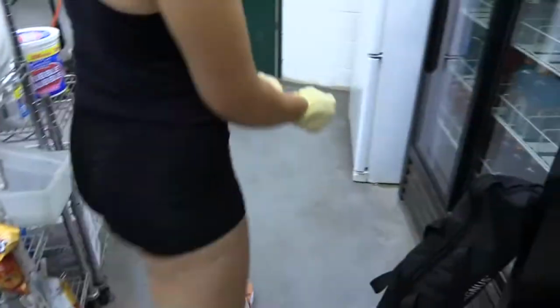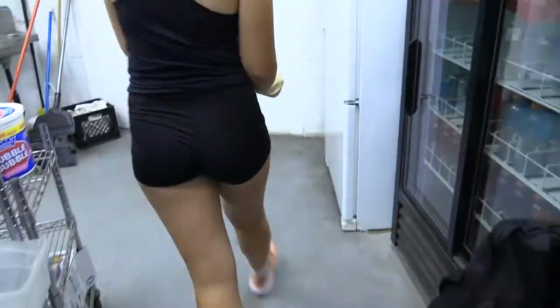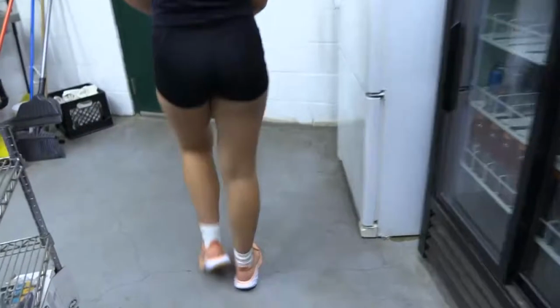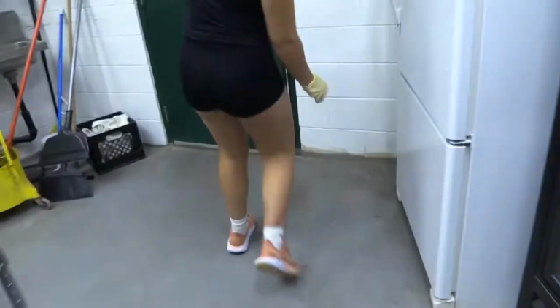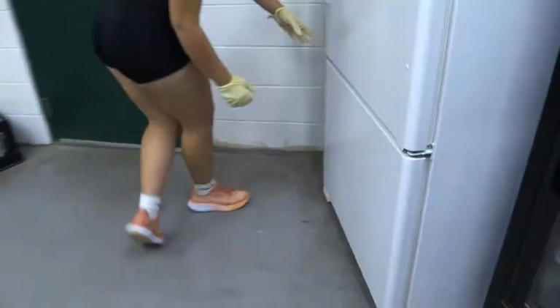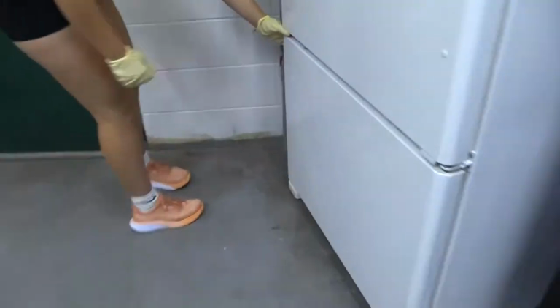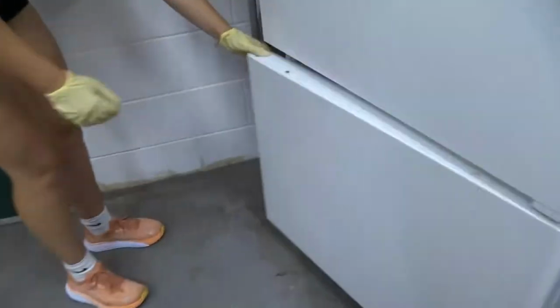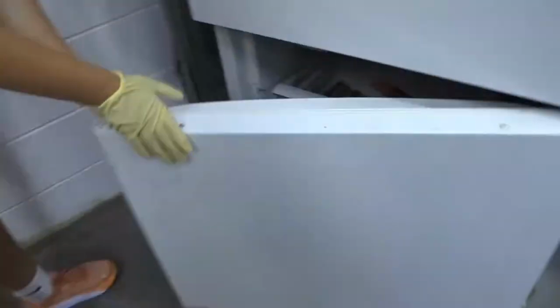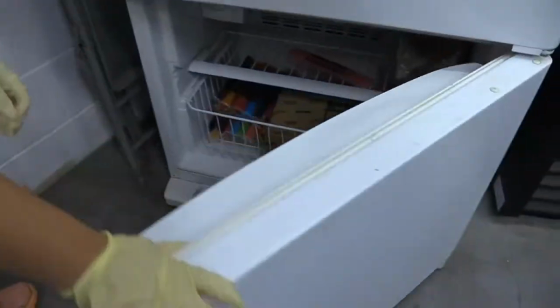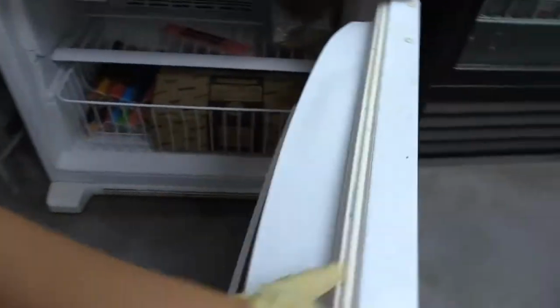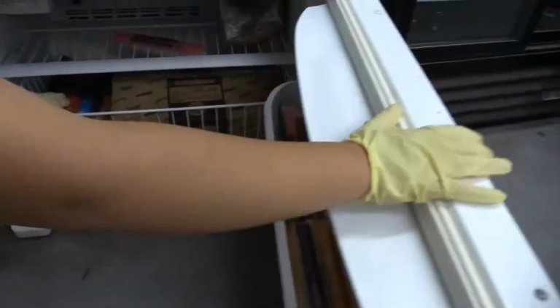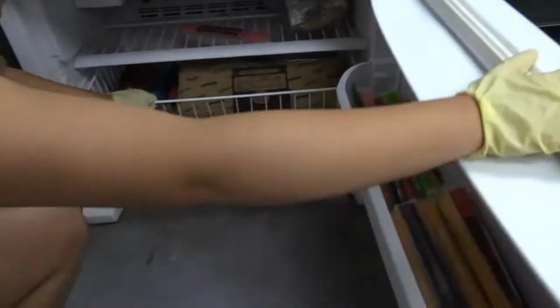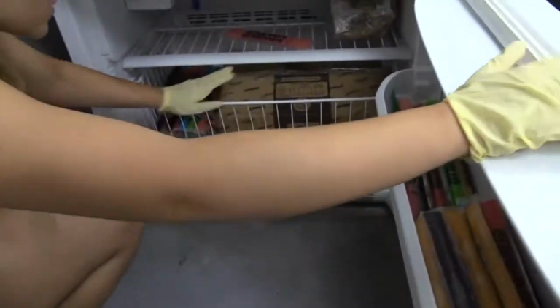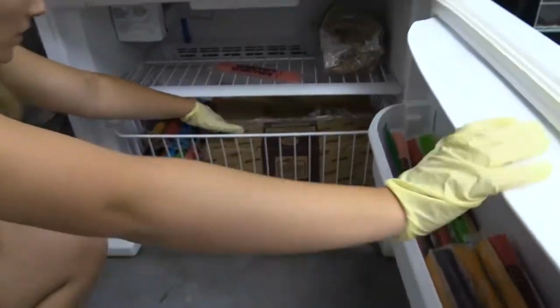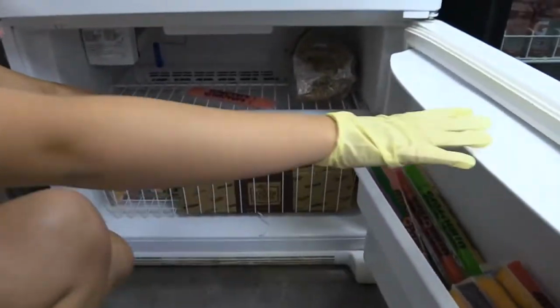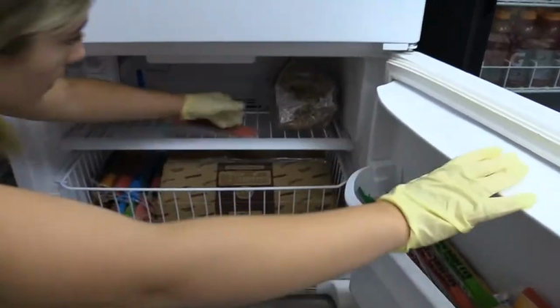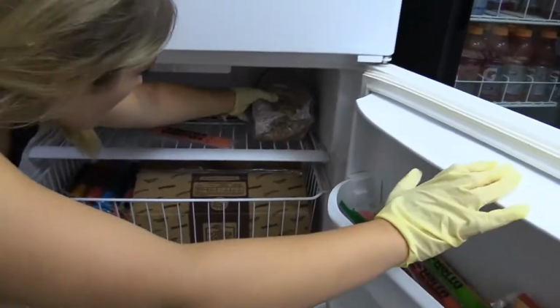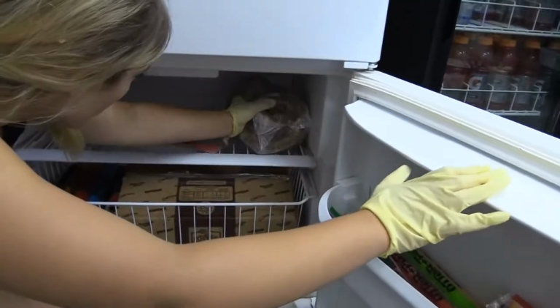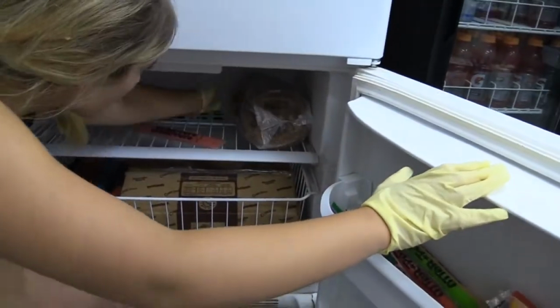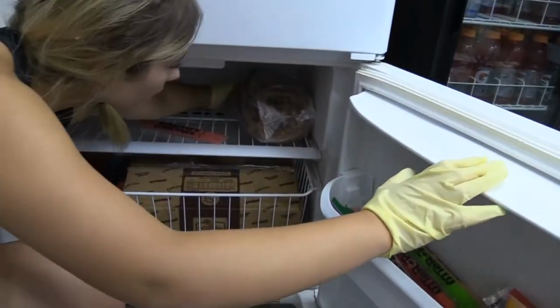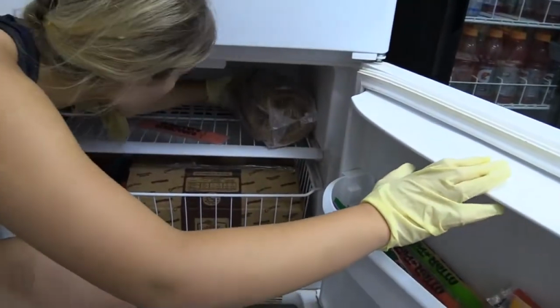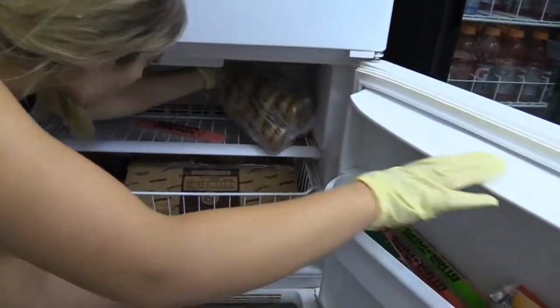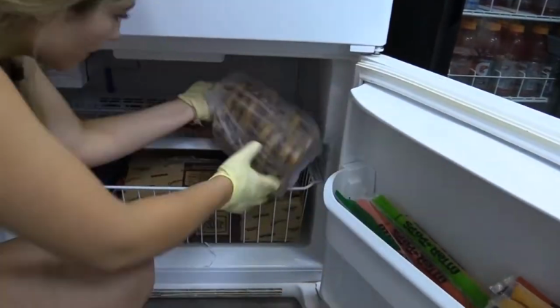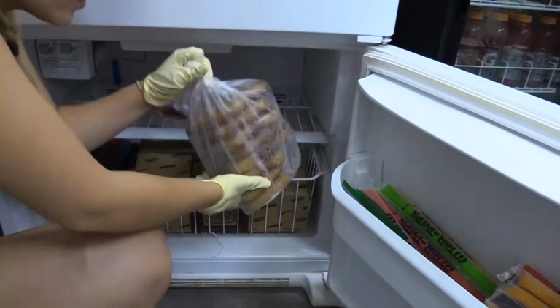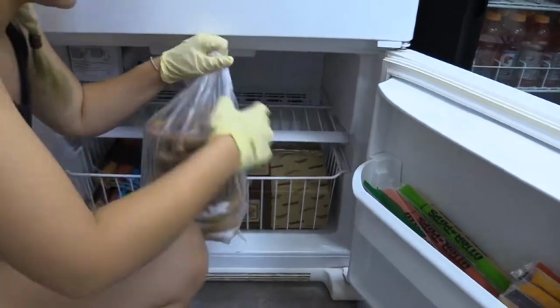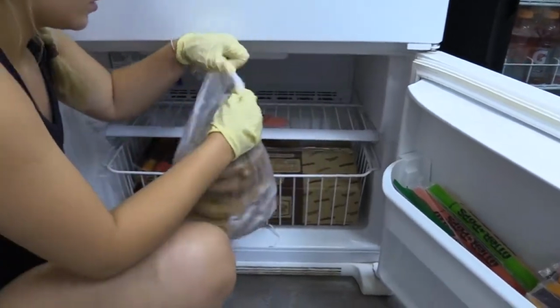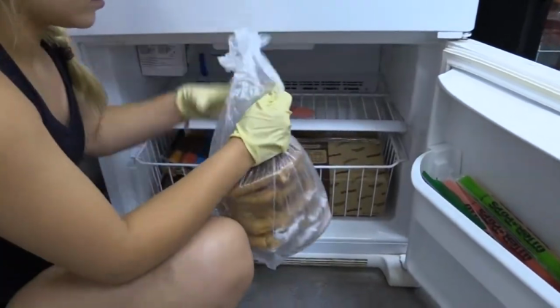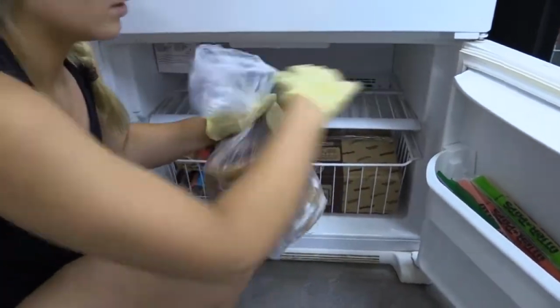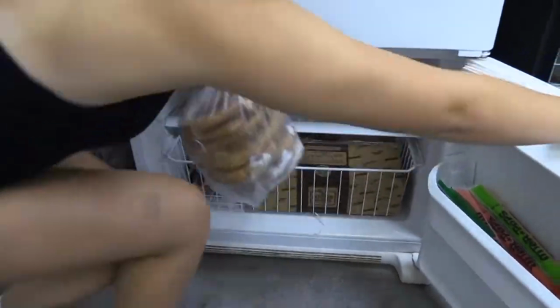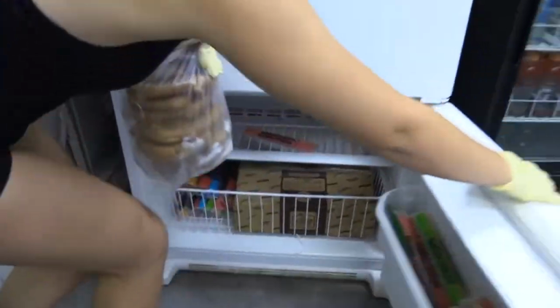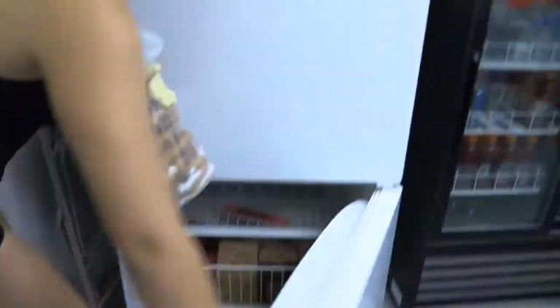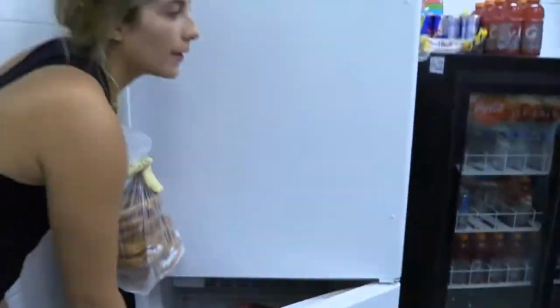Once you put on the gloves, go over to the freezer. On the top shelf on the right hand side there is a sack of pretzels. Once you grab the pretzel, make sure to twist up the bag again.